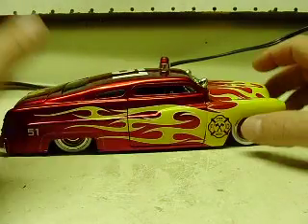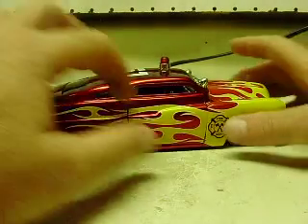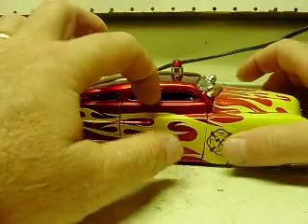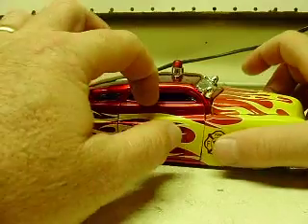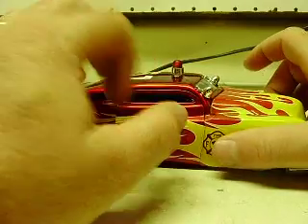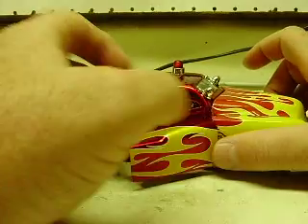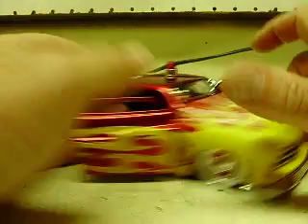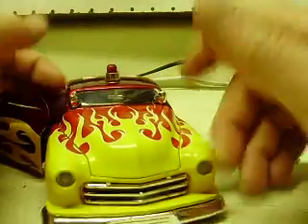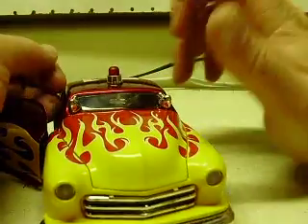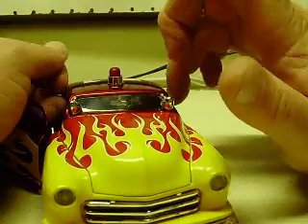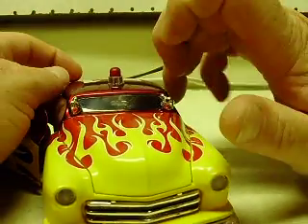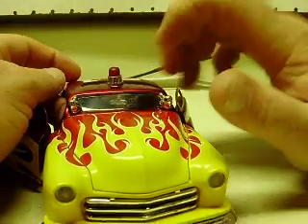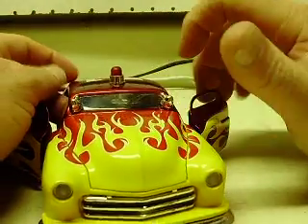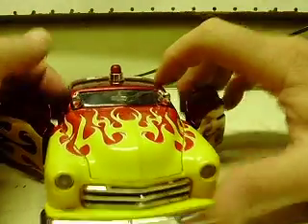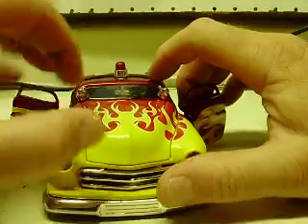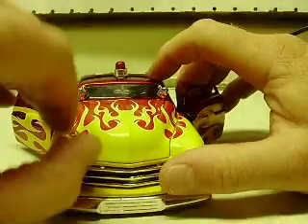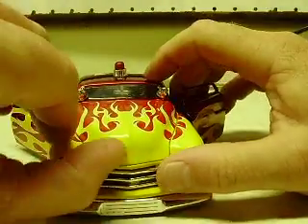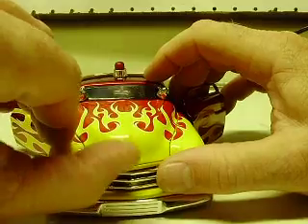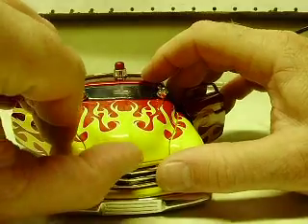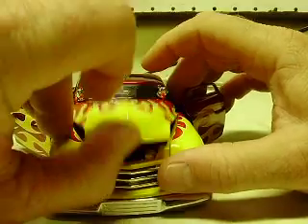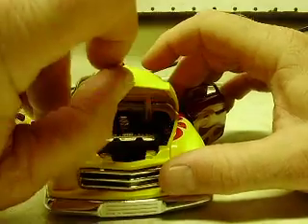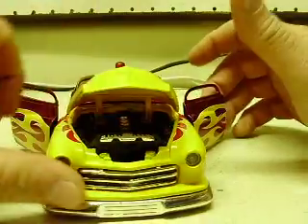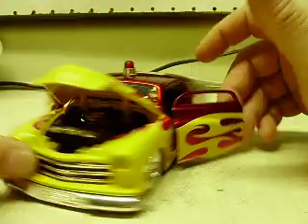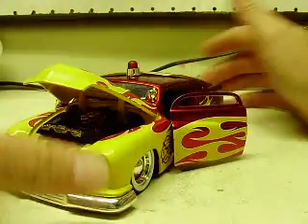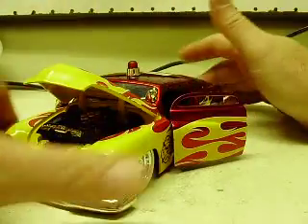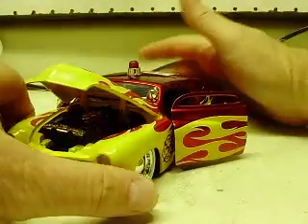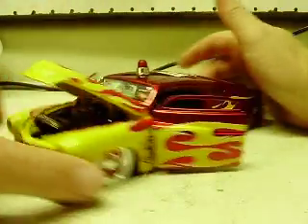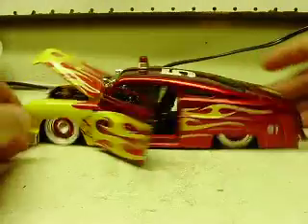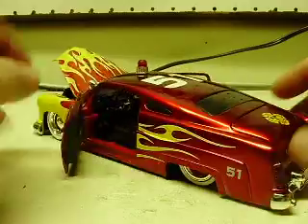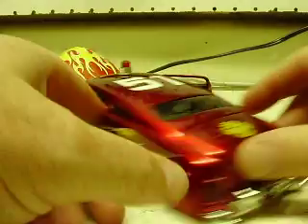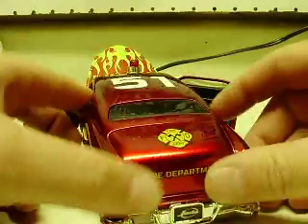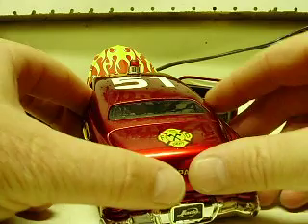Doors, everything on it operates just like it did when I opened it up — hood opens, doors open, trunk opens on this.